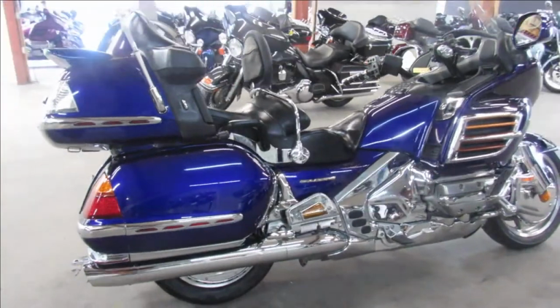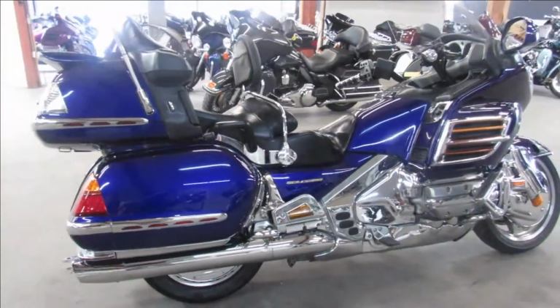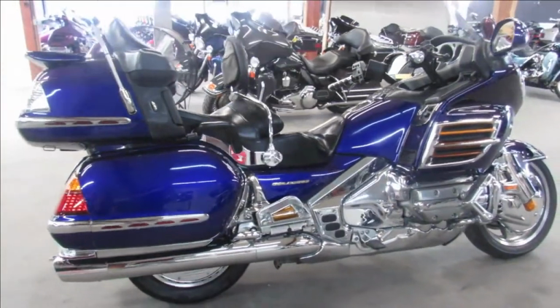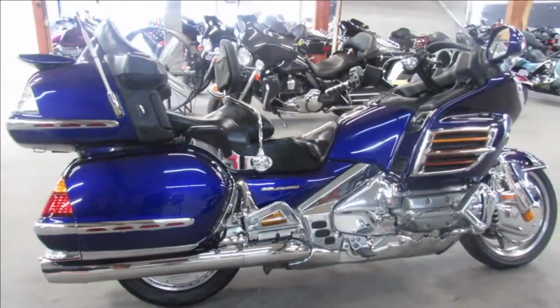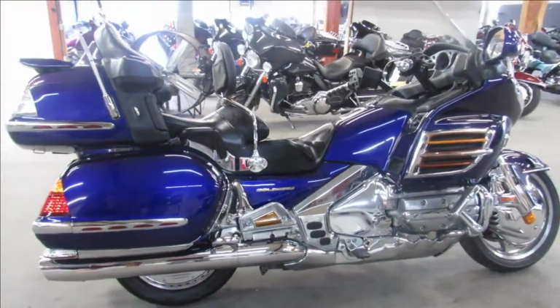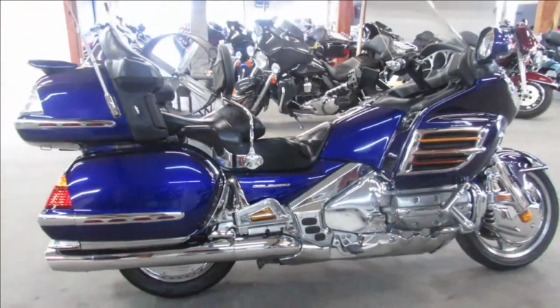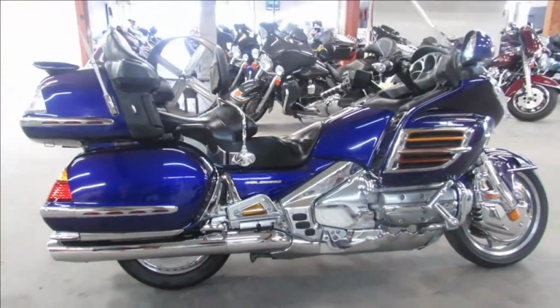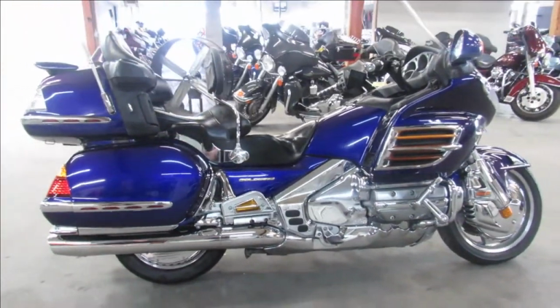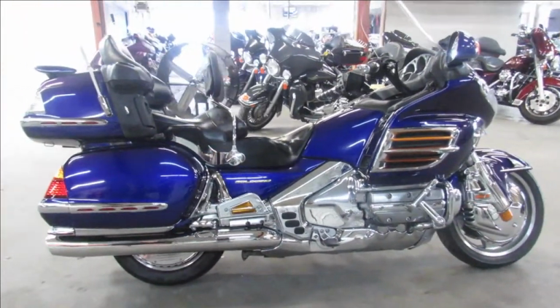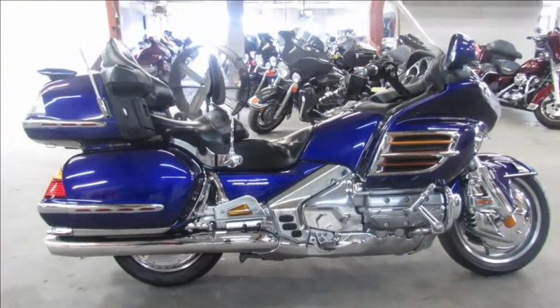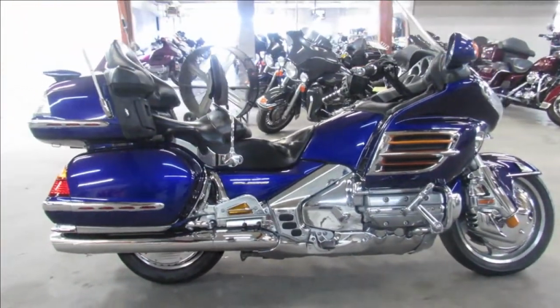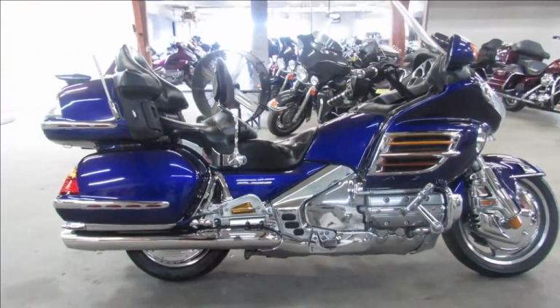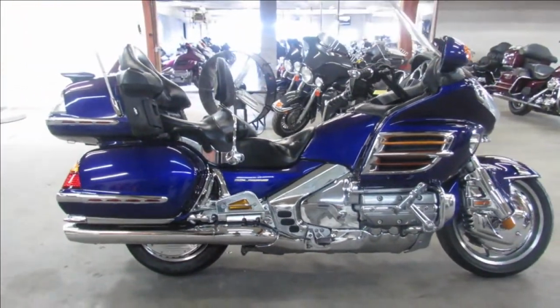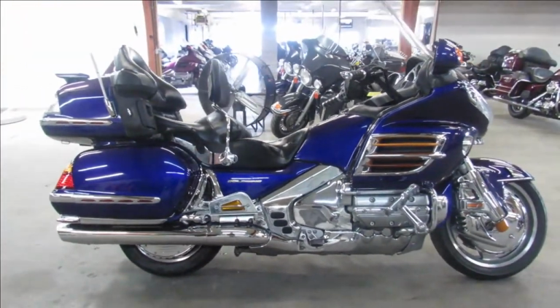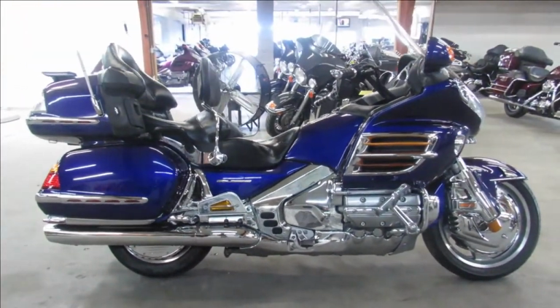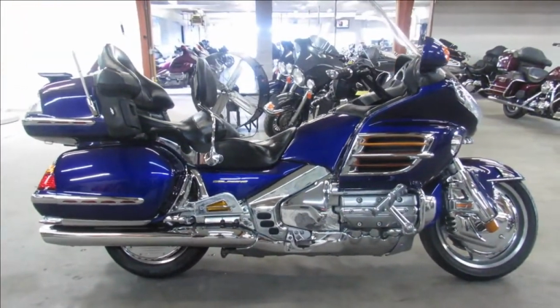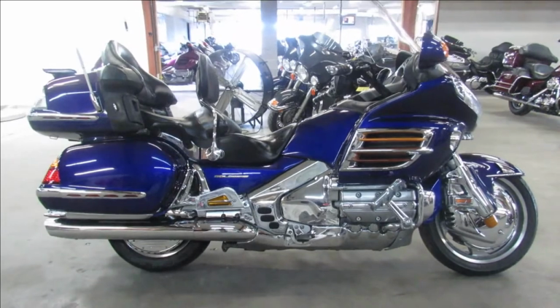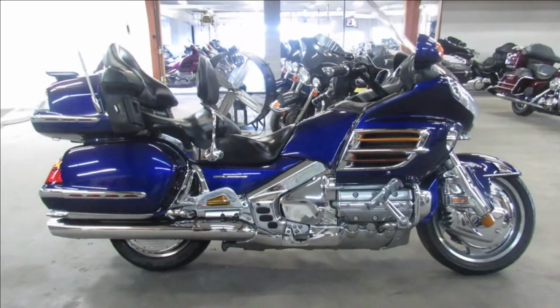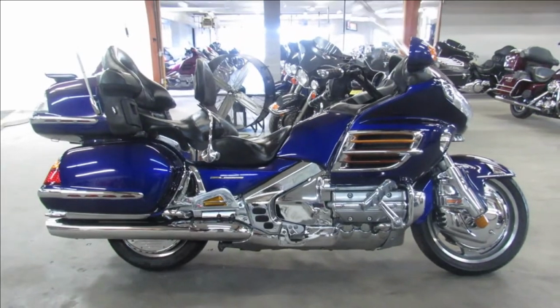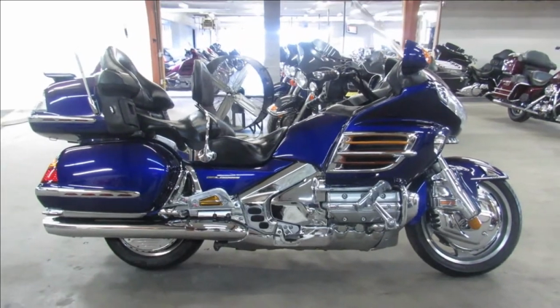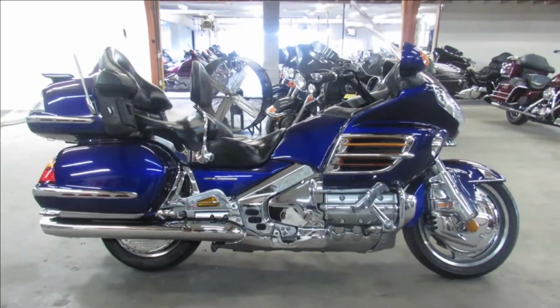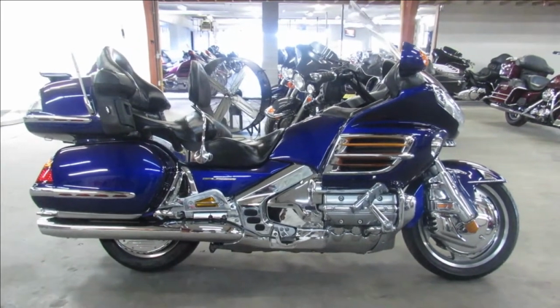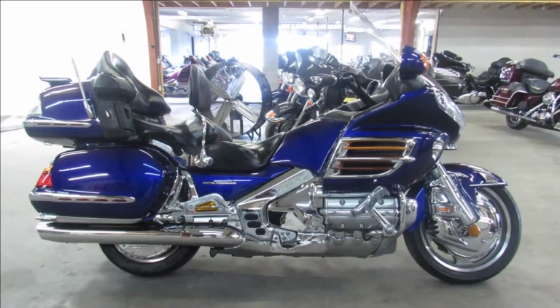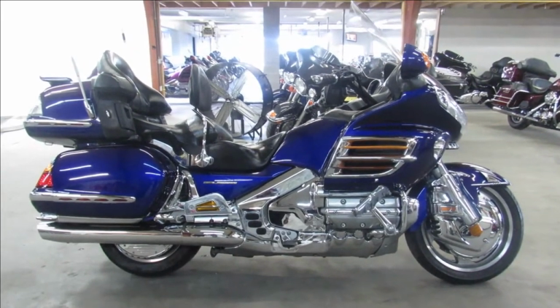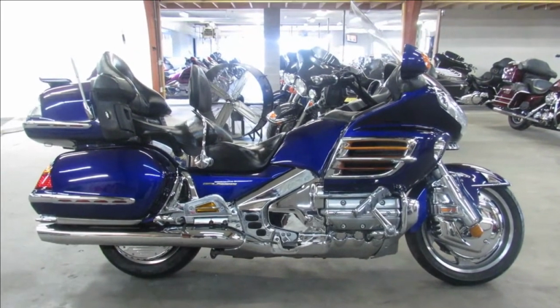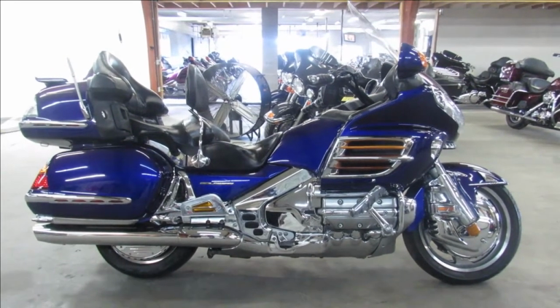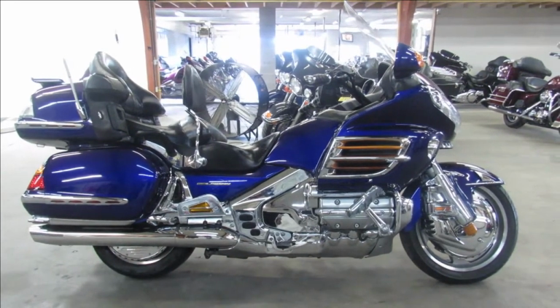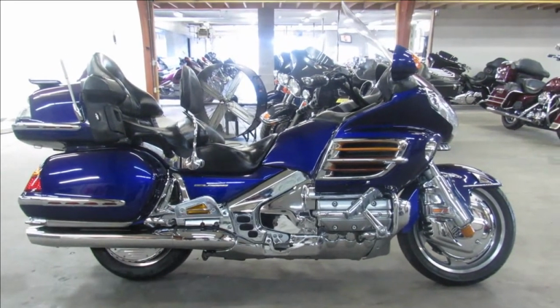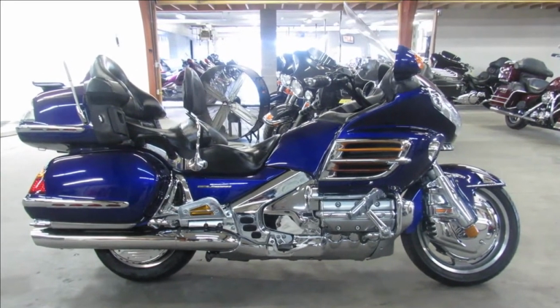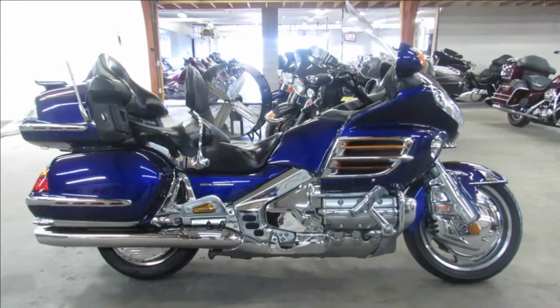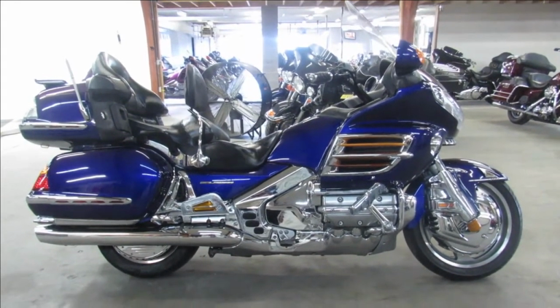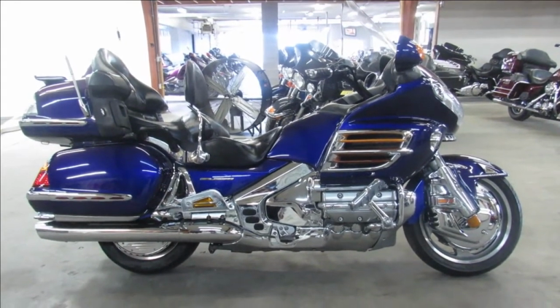That's a 2003 Honda Gold Wing 1800, only $6,999. Give us a call, we'll get it done — 810-648-9500.